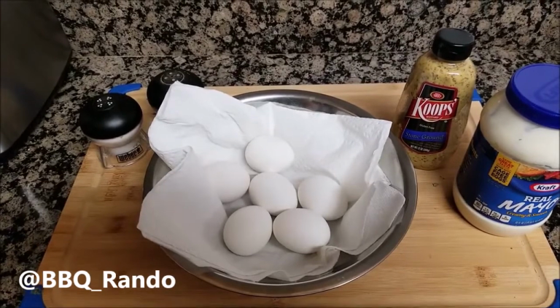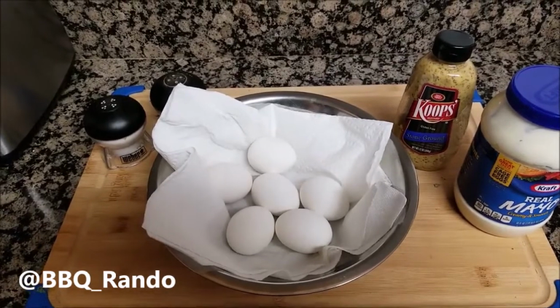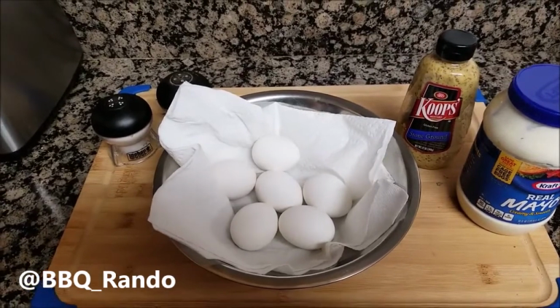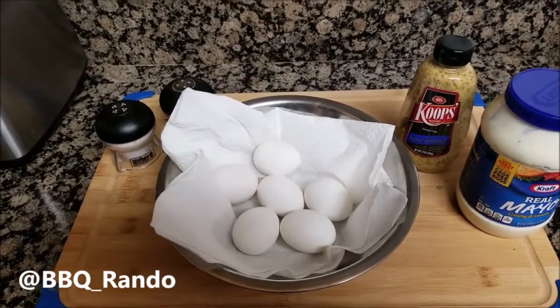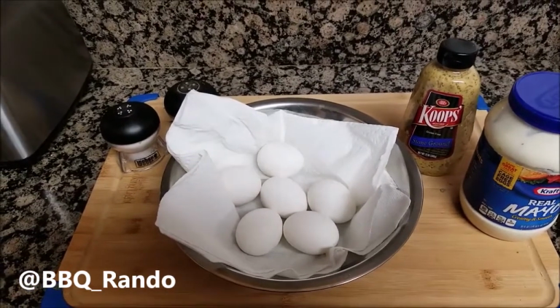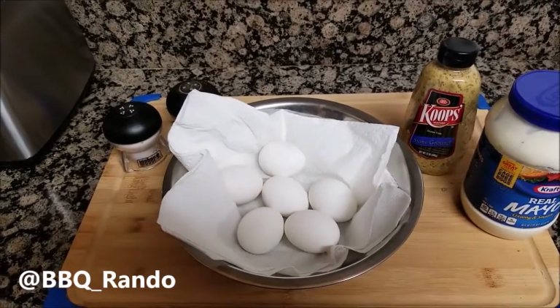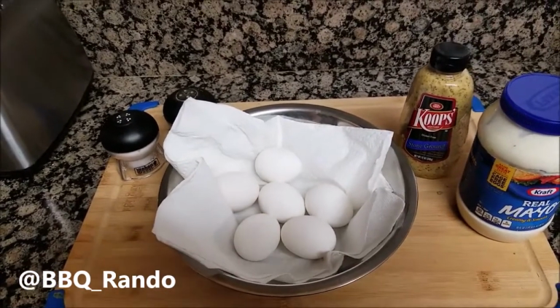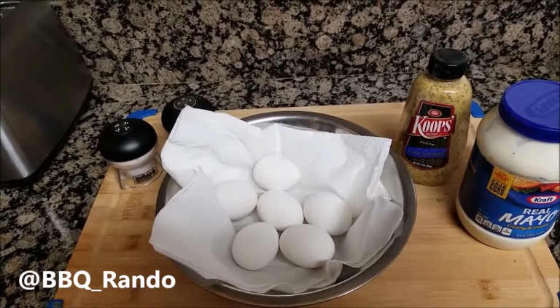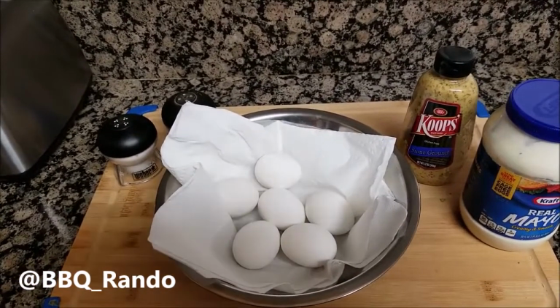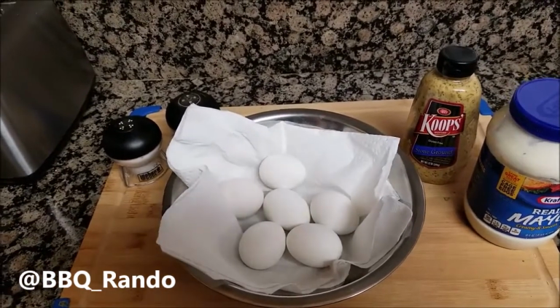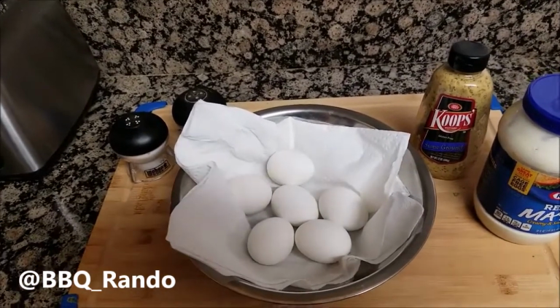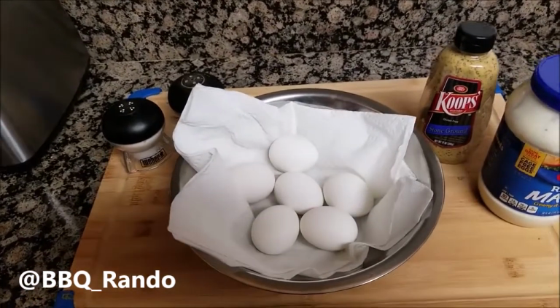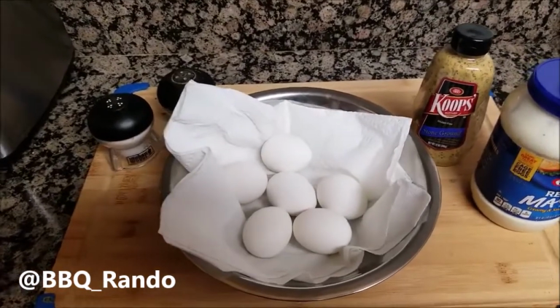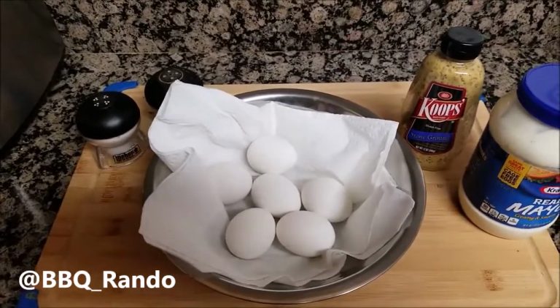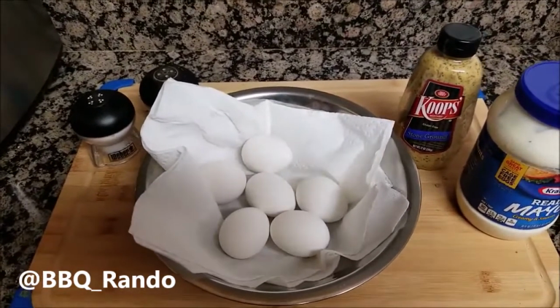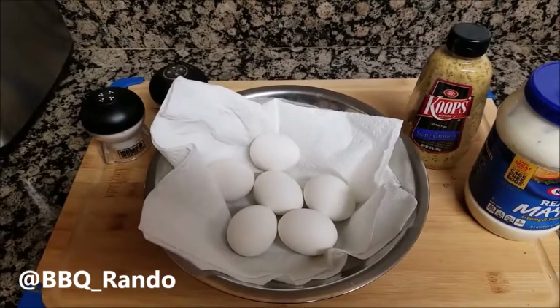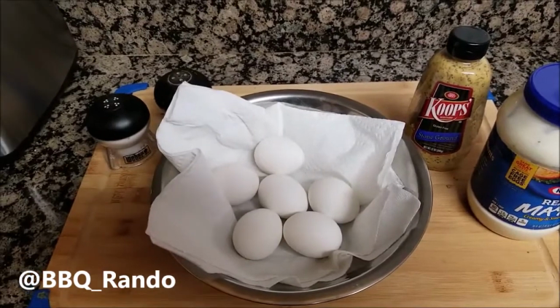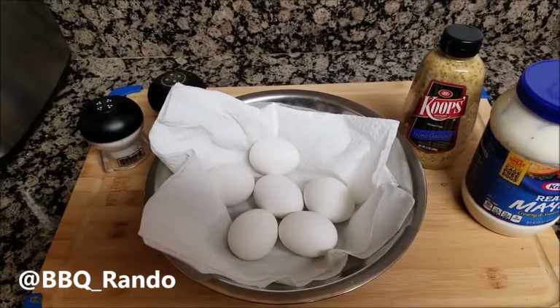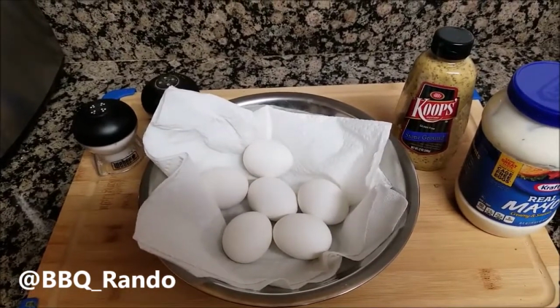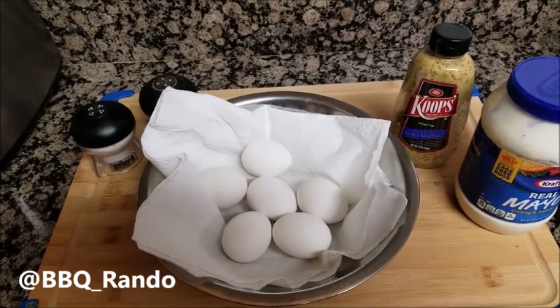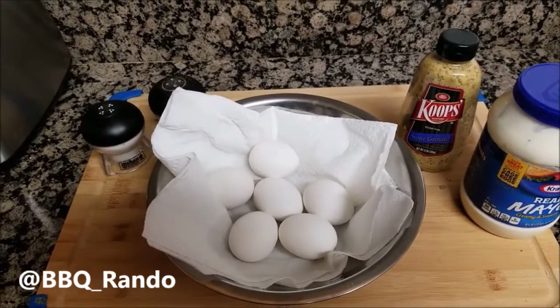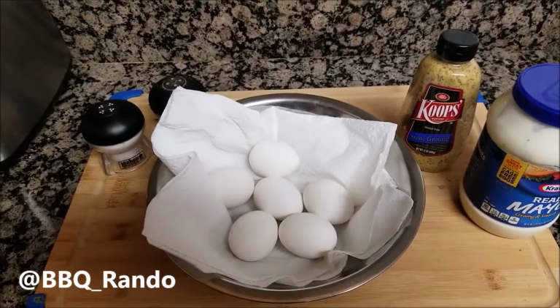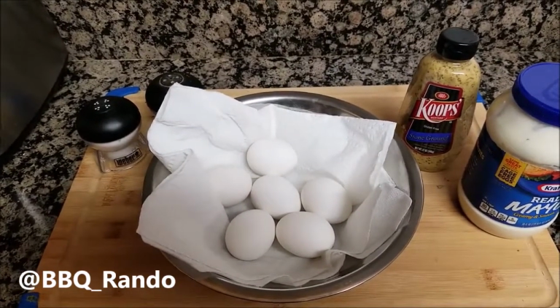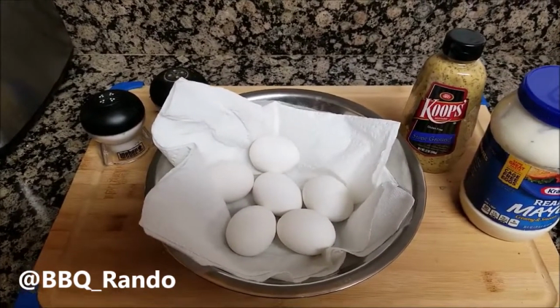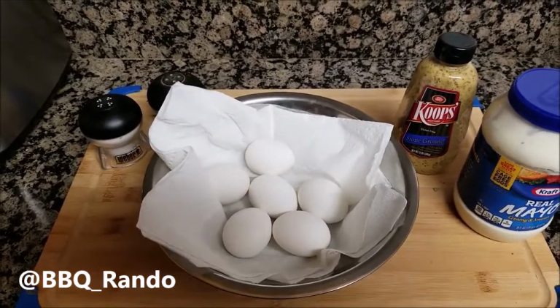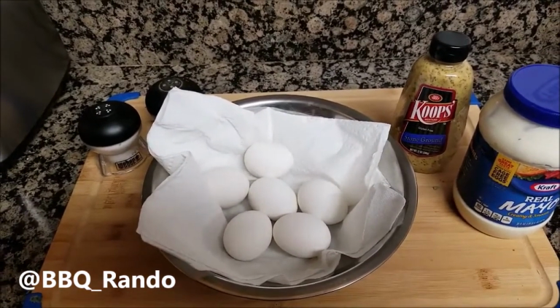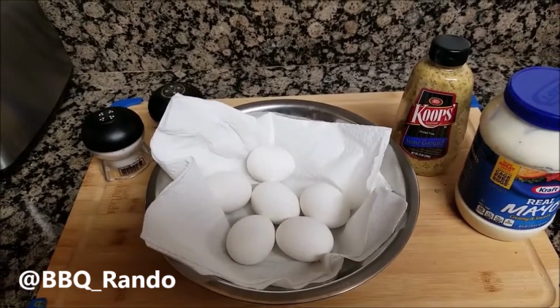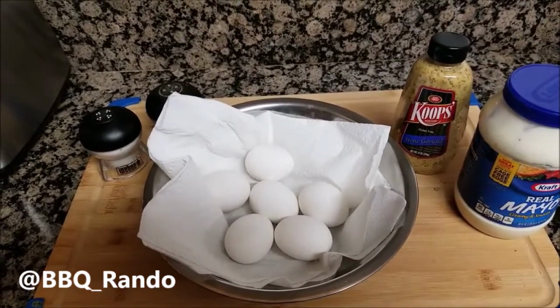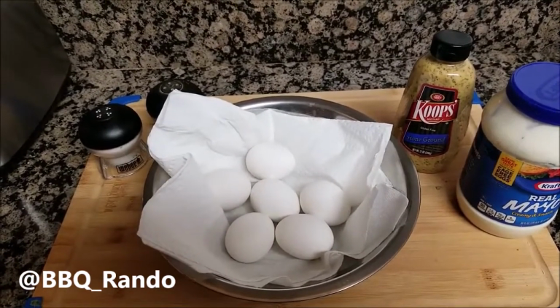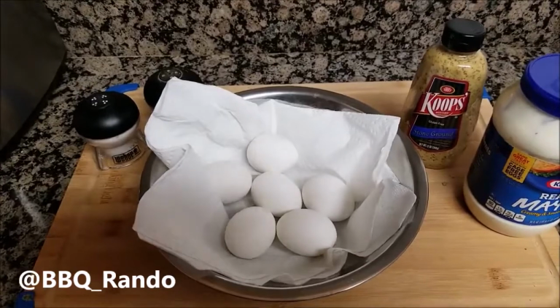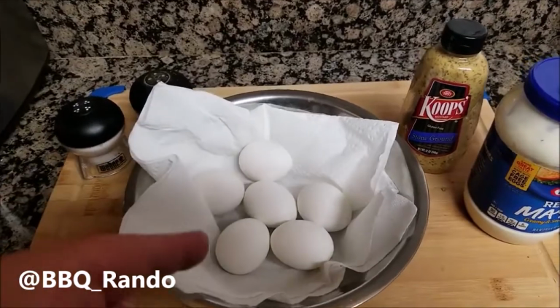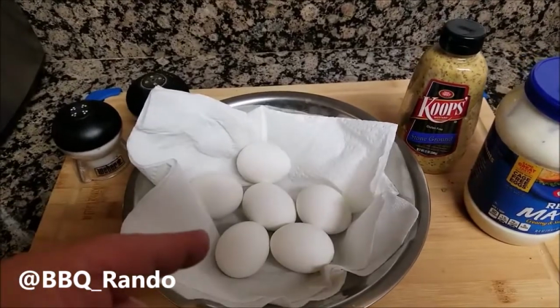Hey, Barbecue Rando here. I don't know about you all, but I love a good egg salad sandwich, and what I'm going to do here today is make a simple egg salad sandwich.